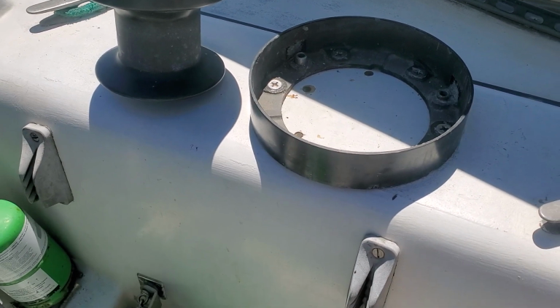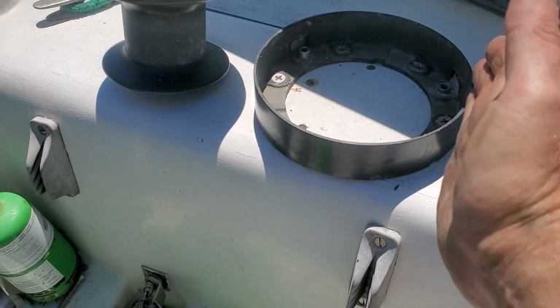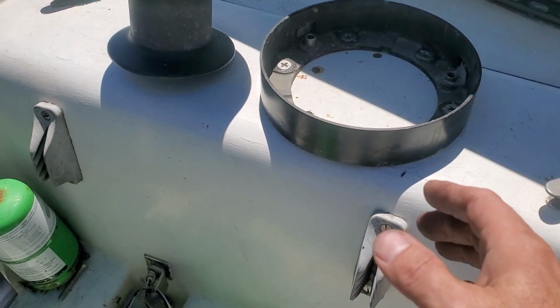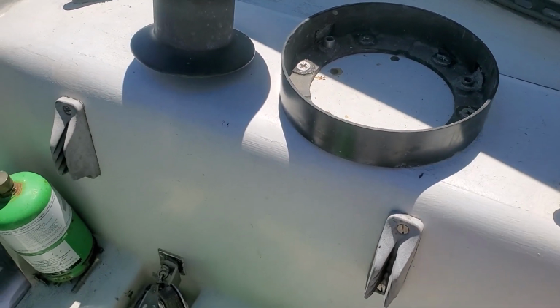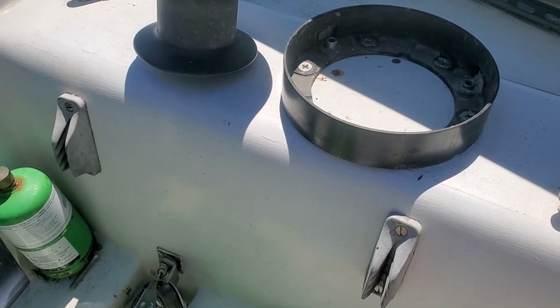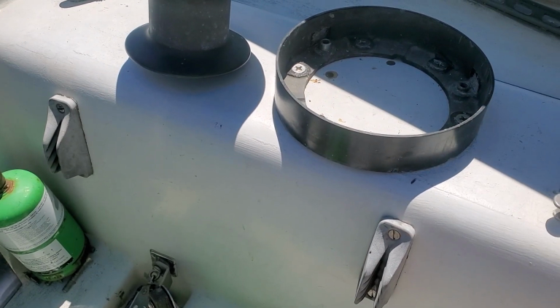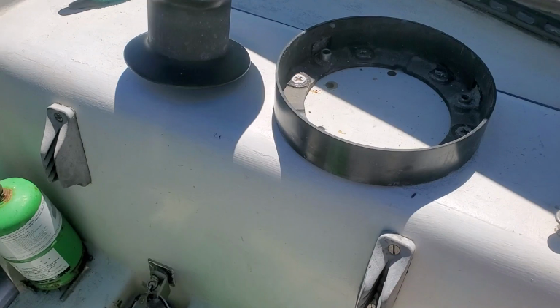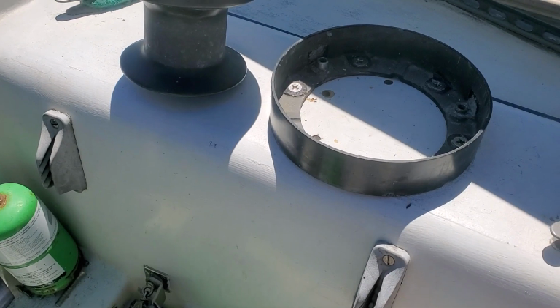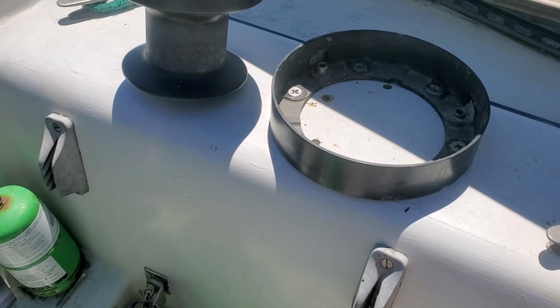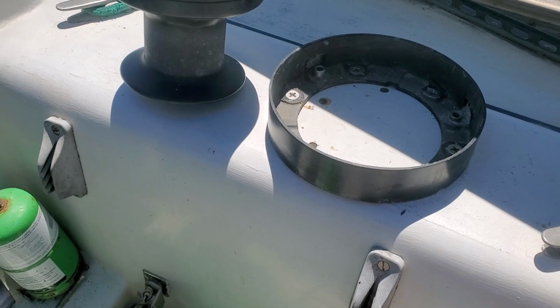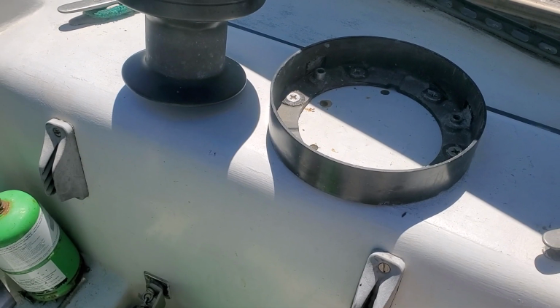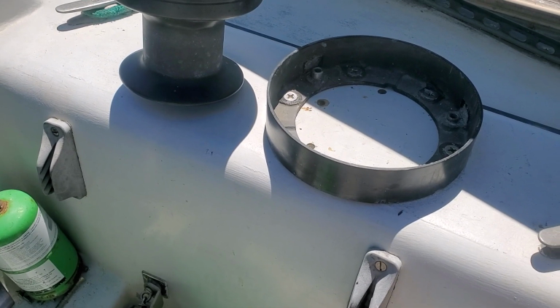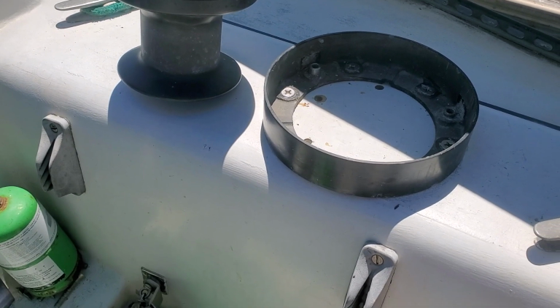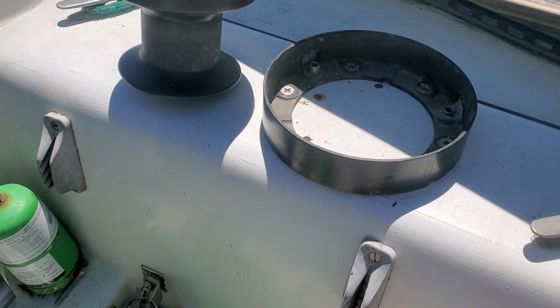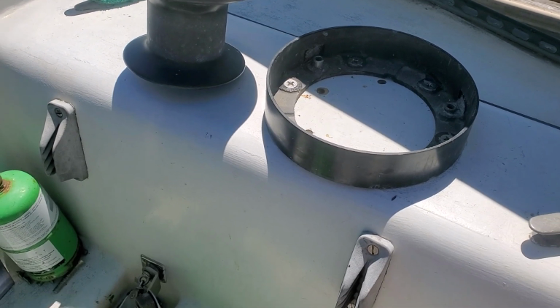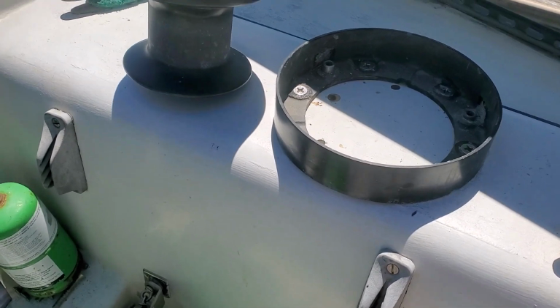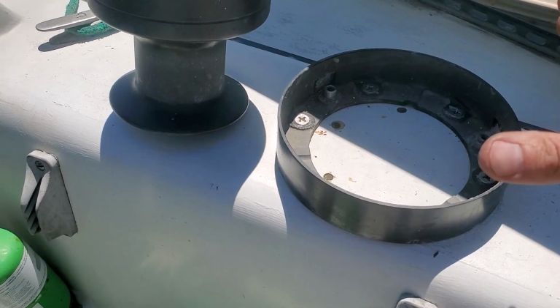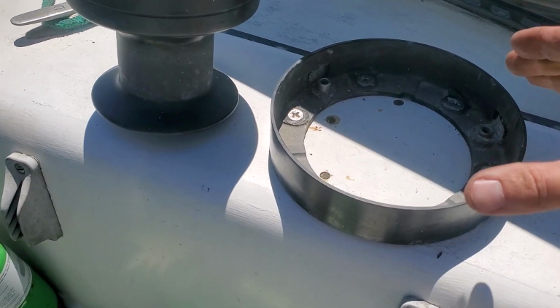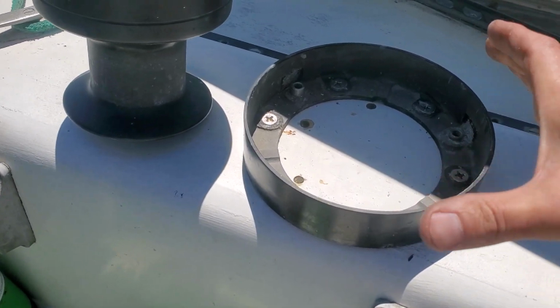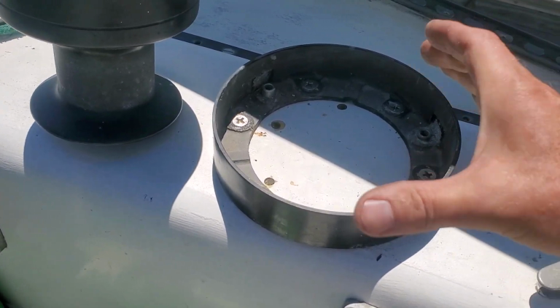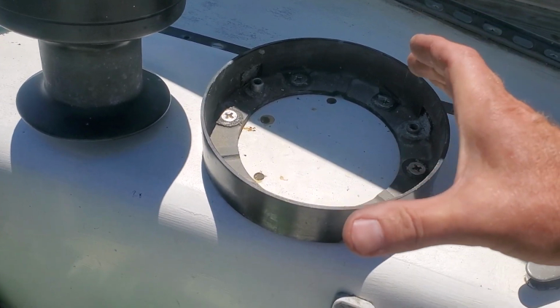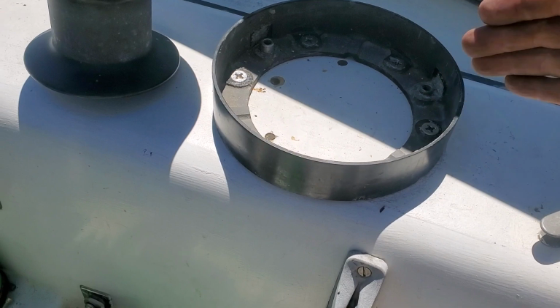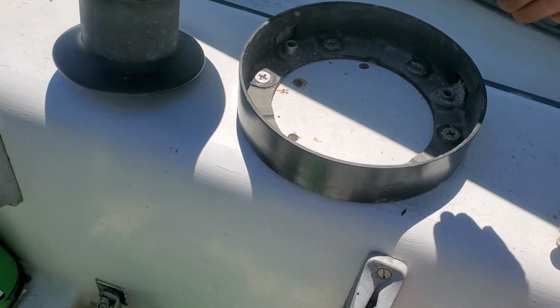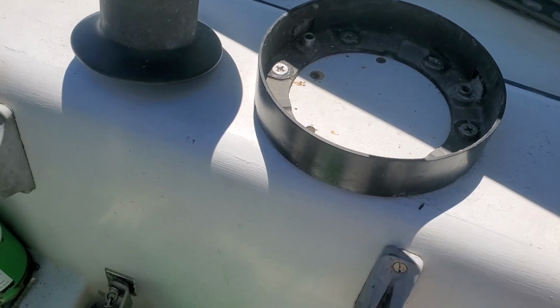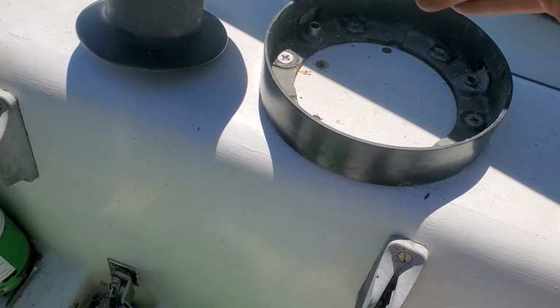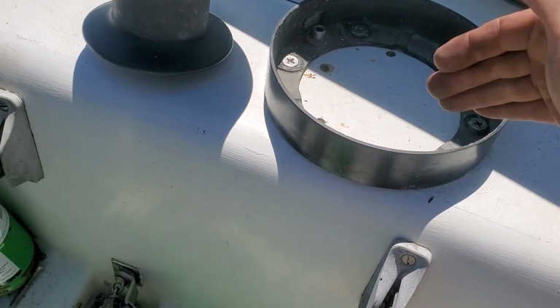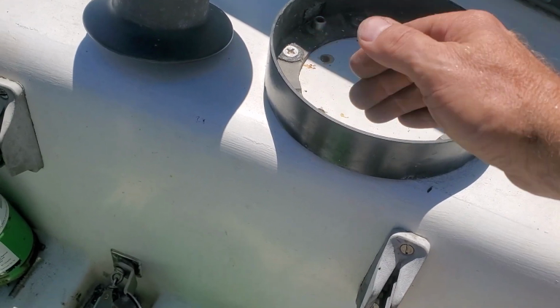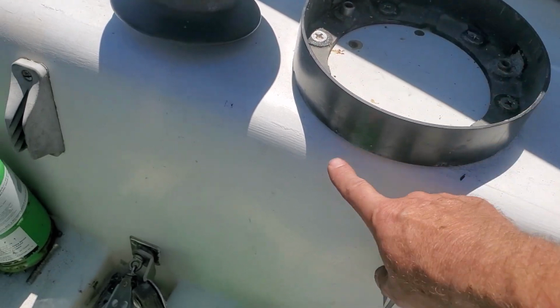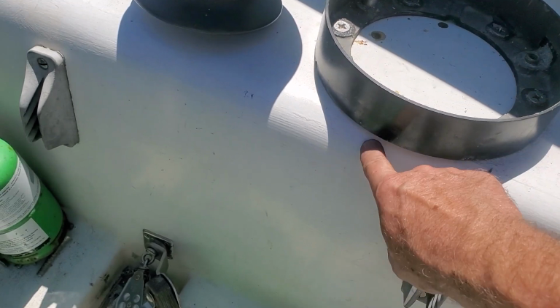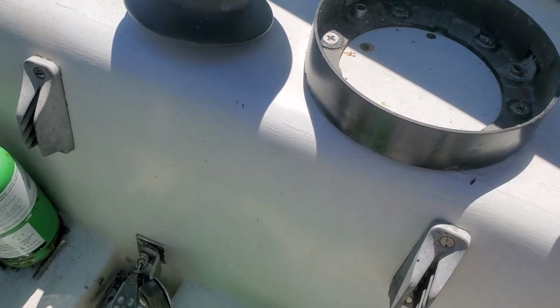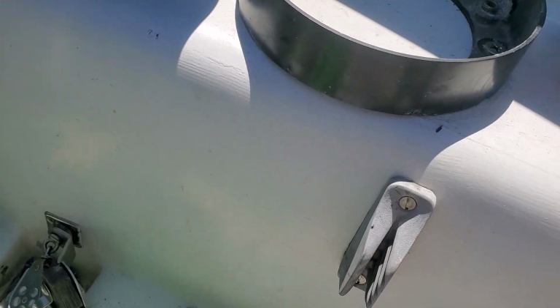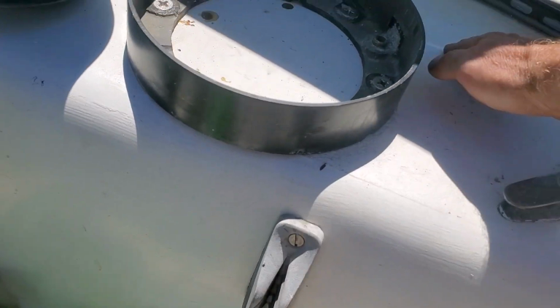I moved the whole winch forward about almost an inch. The reason is that gave me better width this way, so I got a better grab on the outside edges closer to here and here.